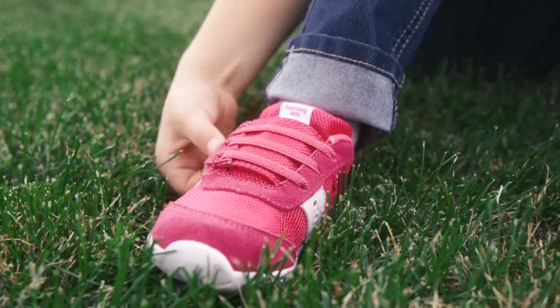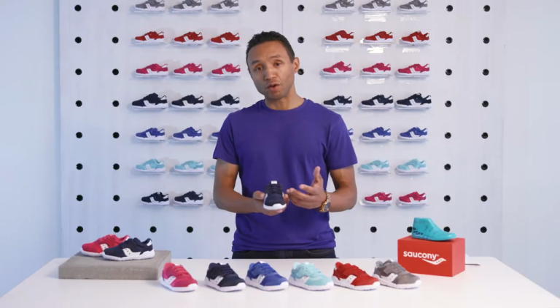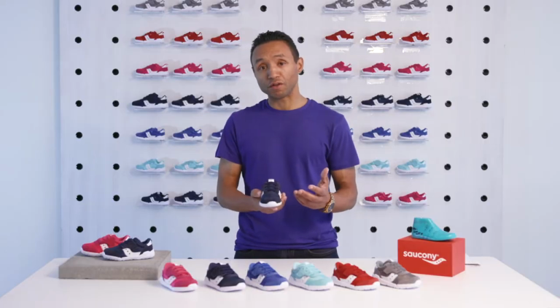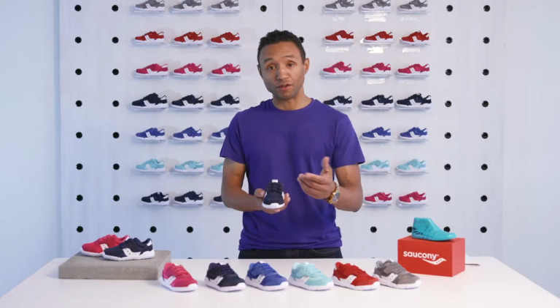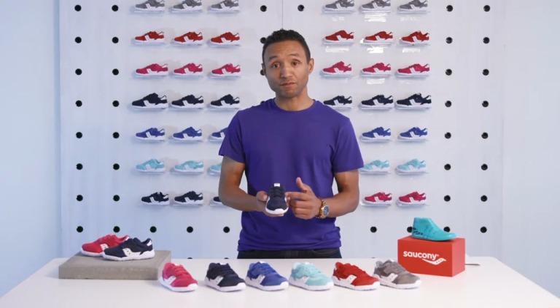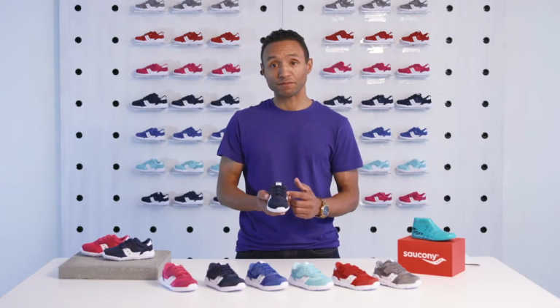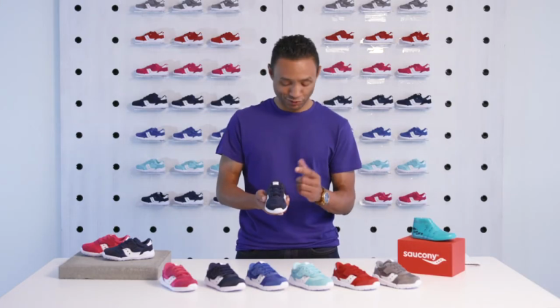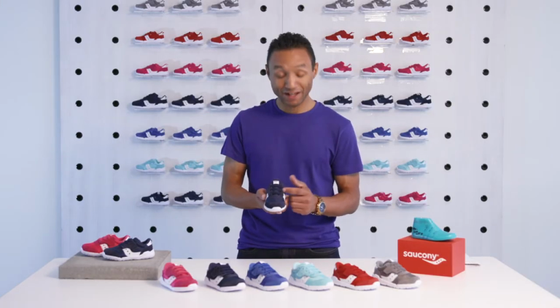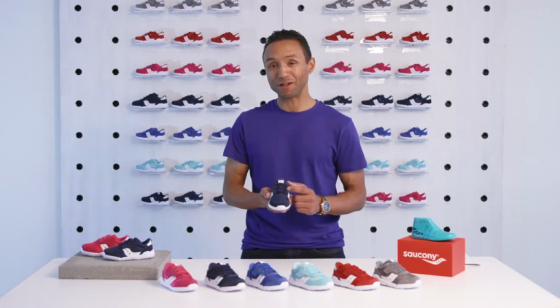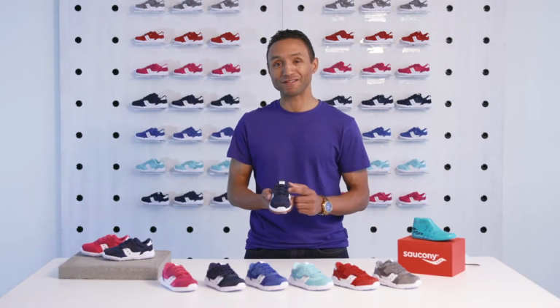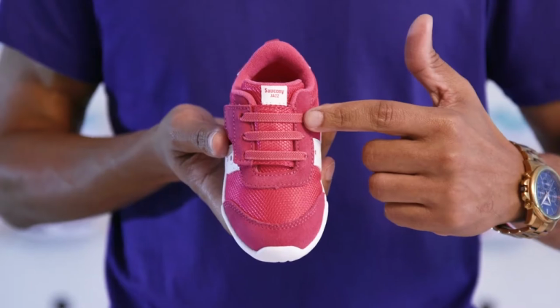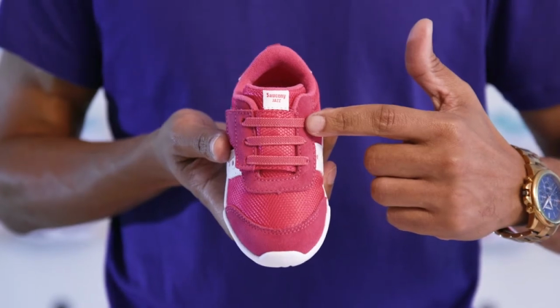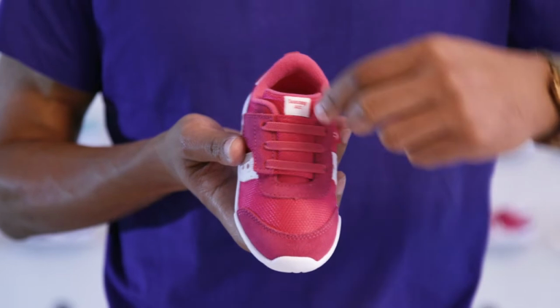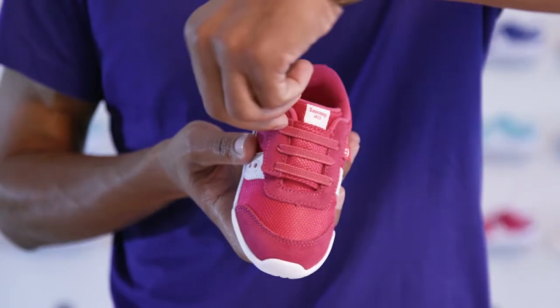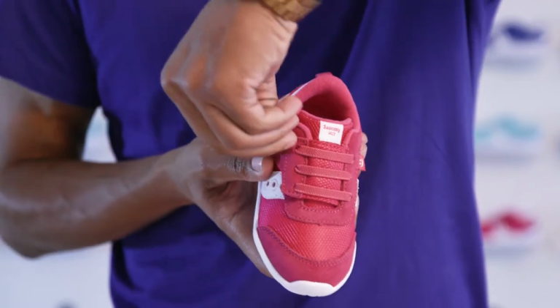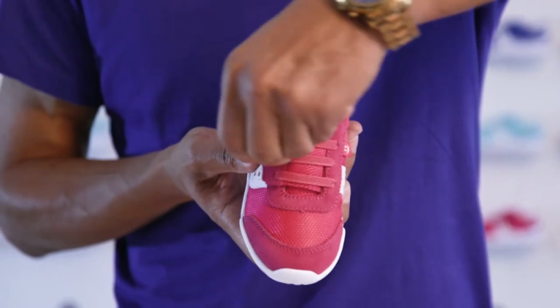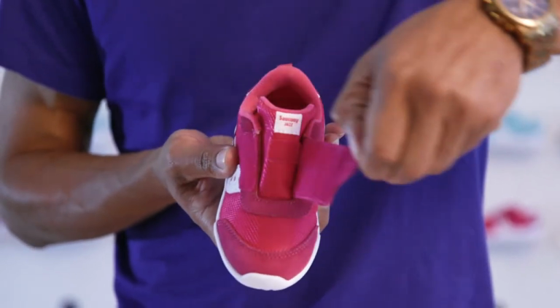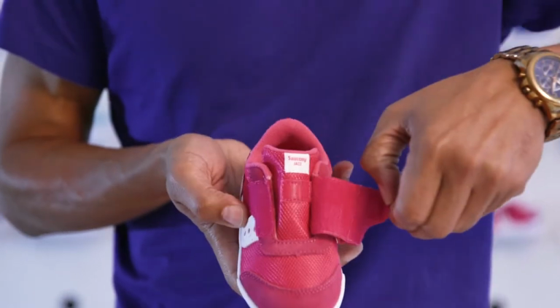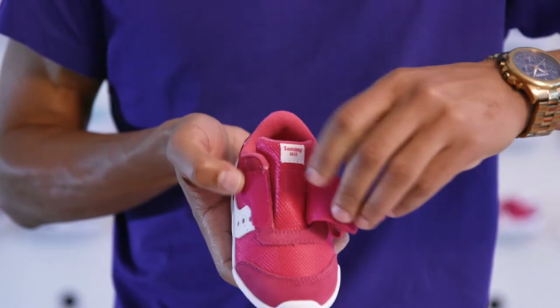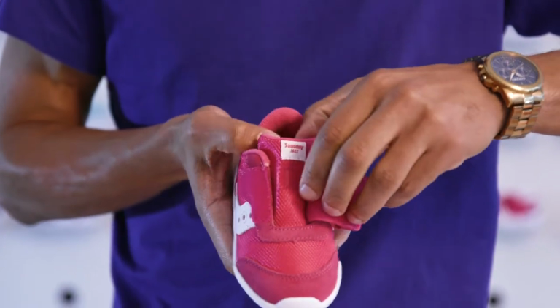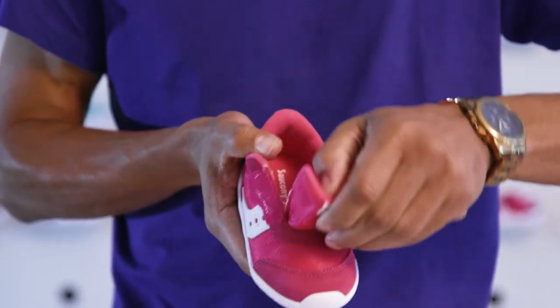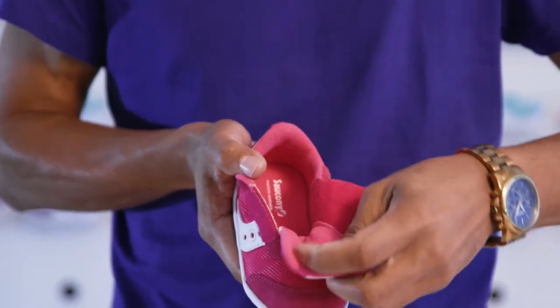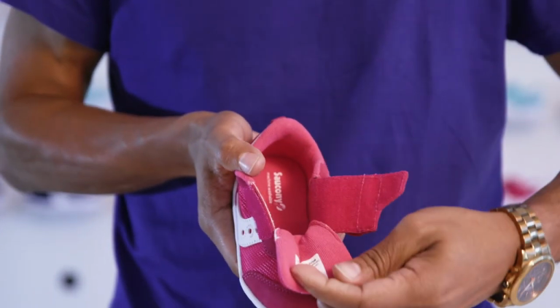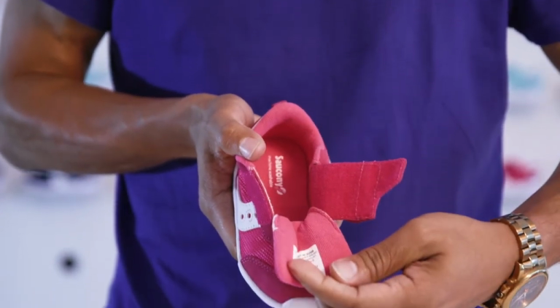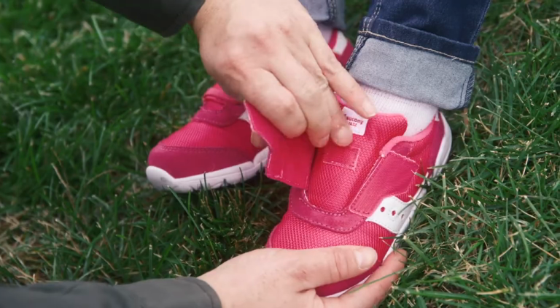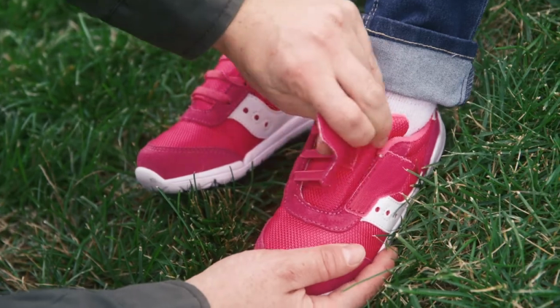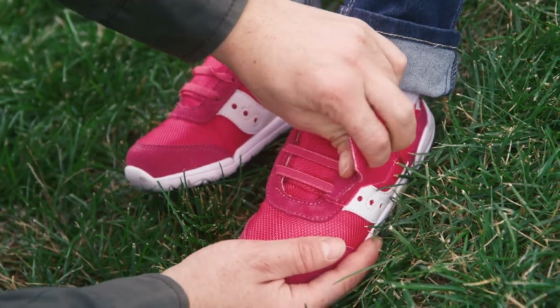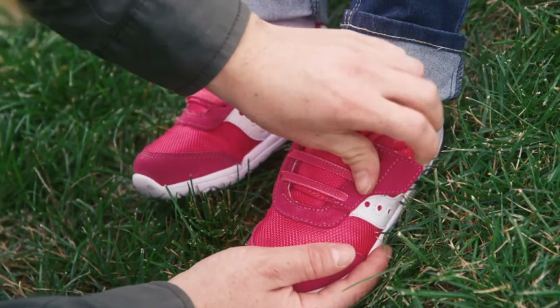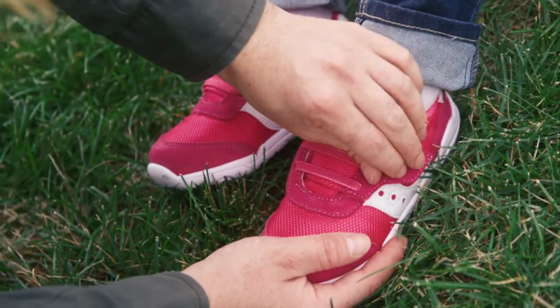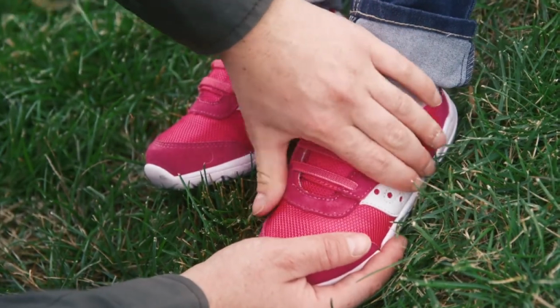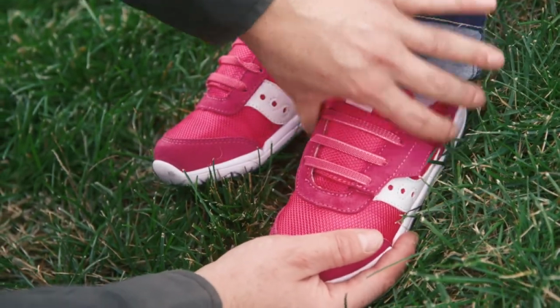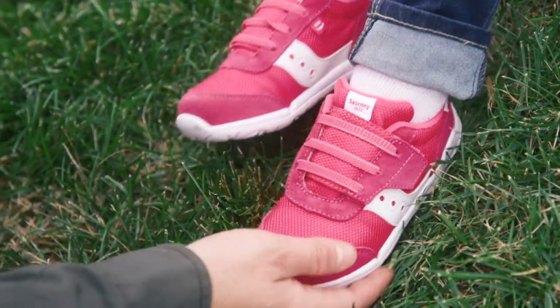The closure on the Jazz Riff looks like it has real laces but is a cleverly disguised easy-to-open closure. The strap provides a wide opening making it easier to put on chubby toddler feet.